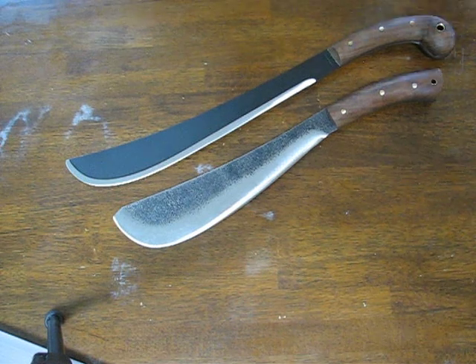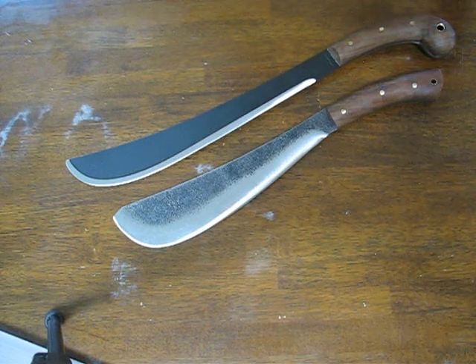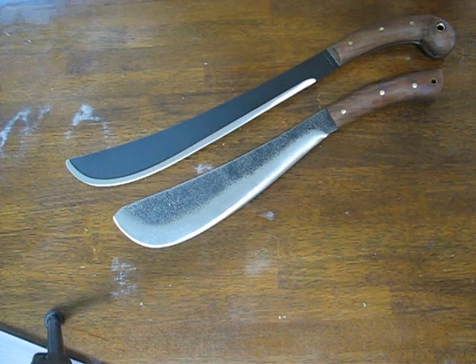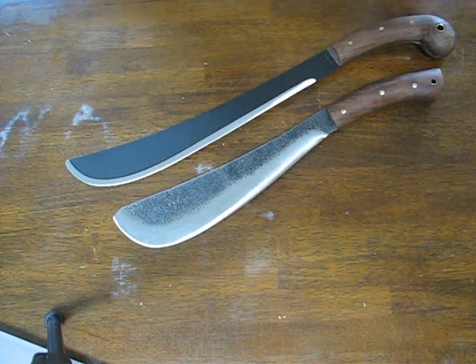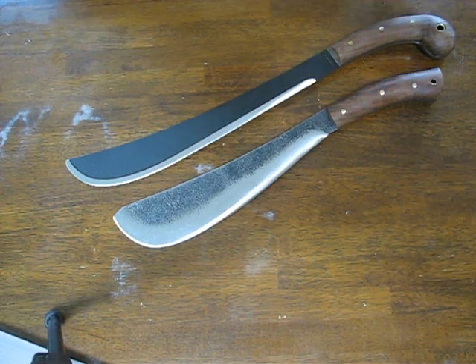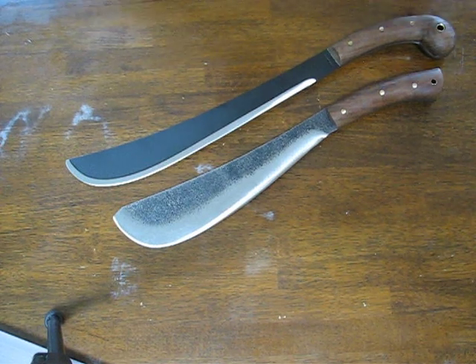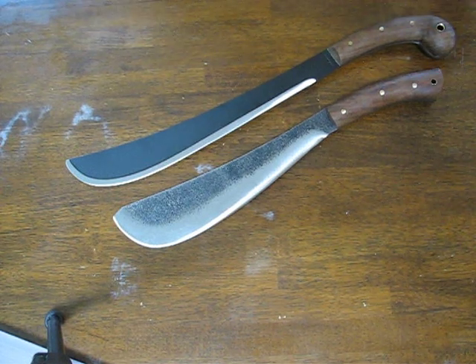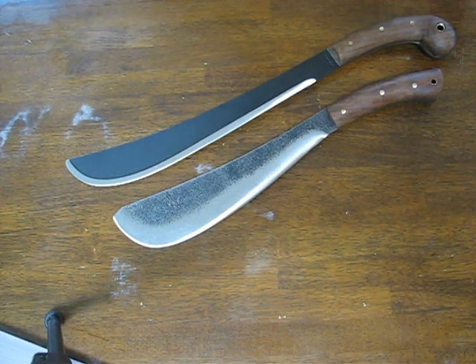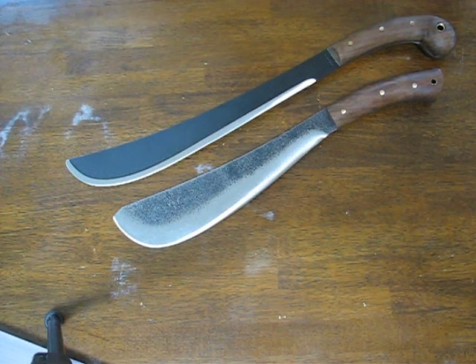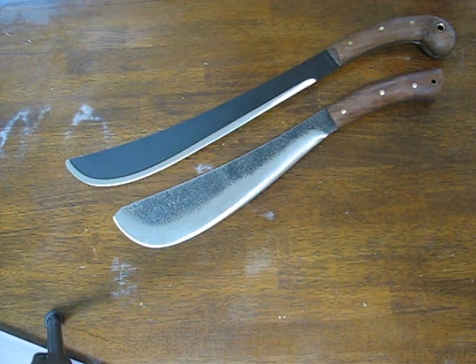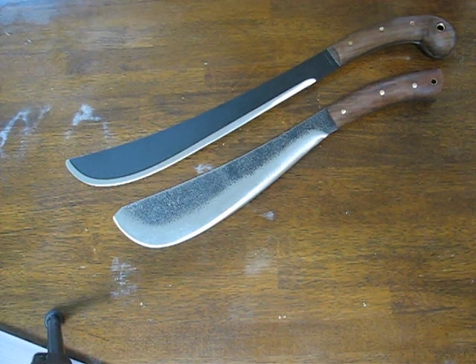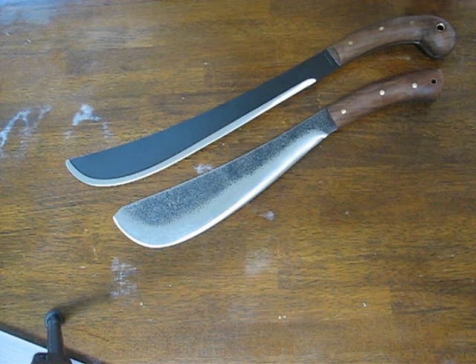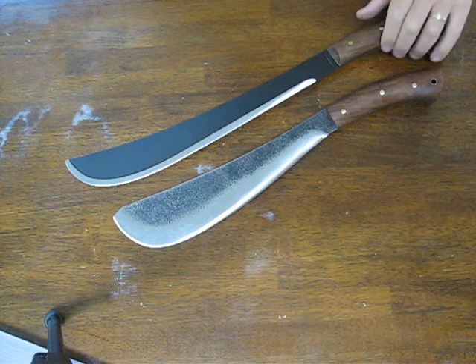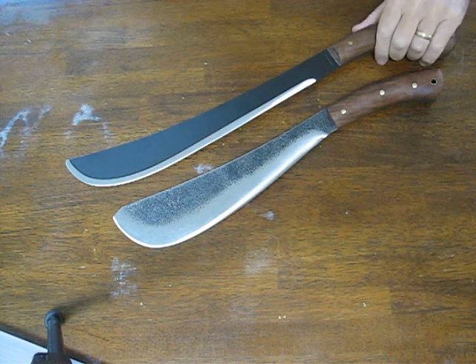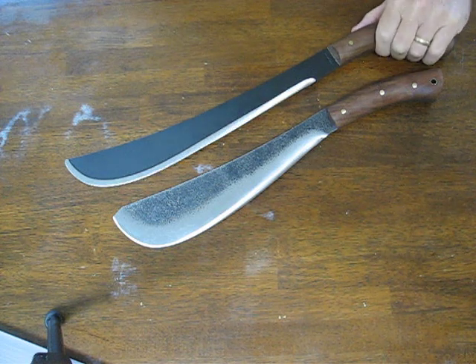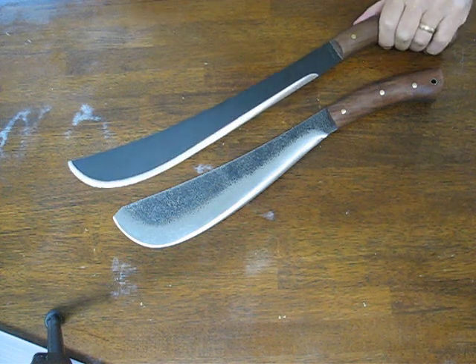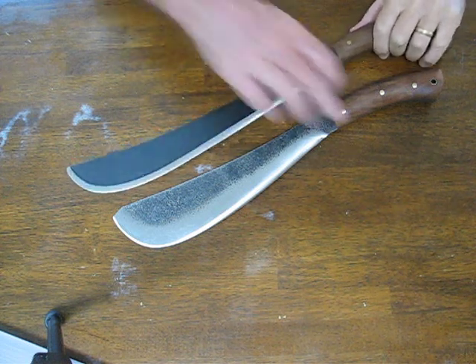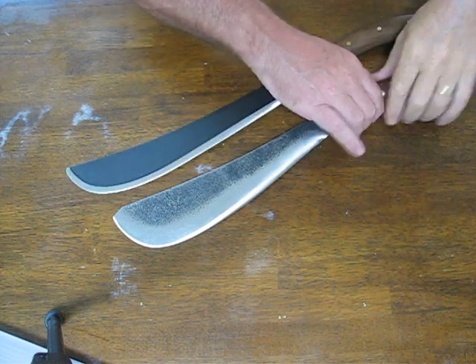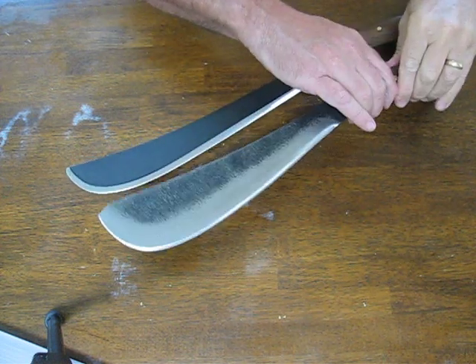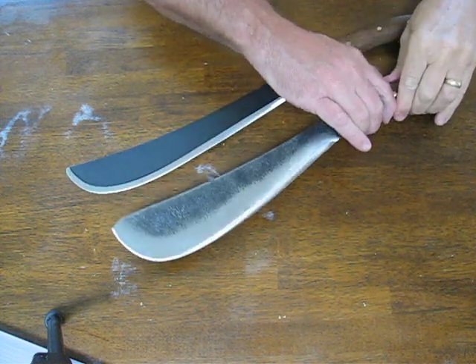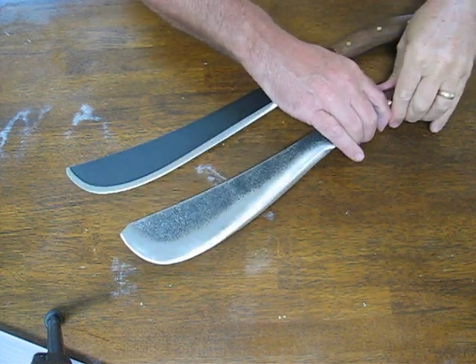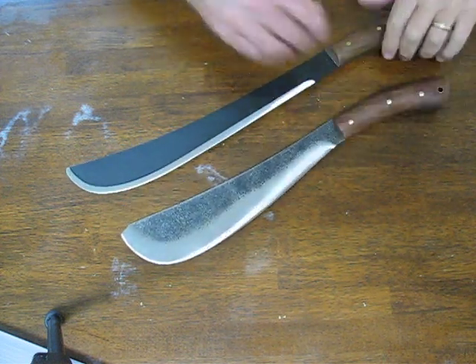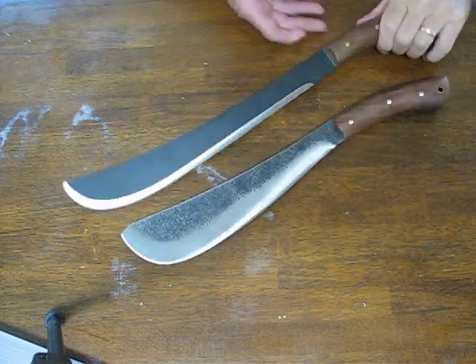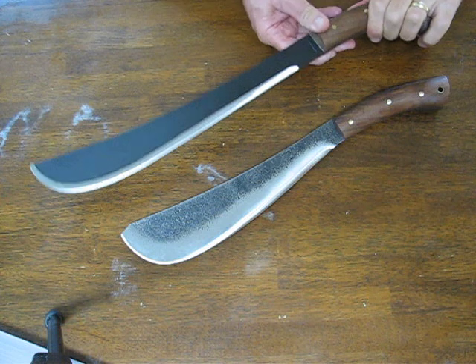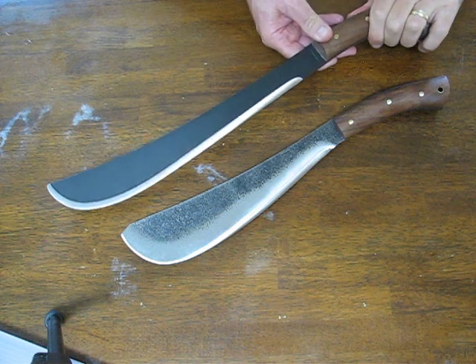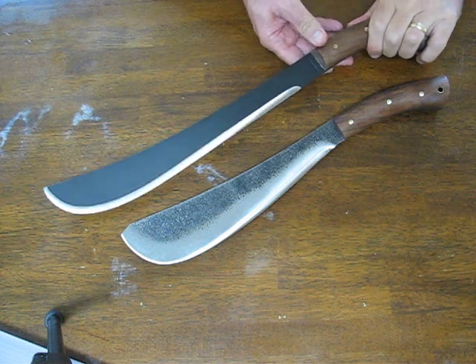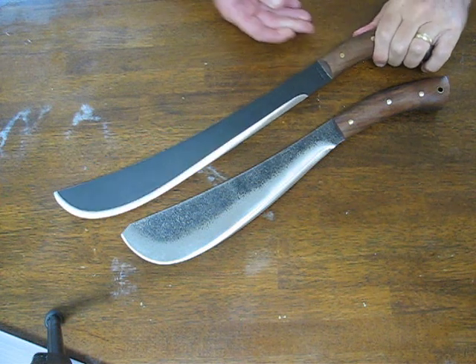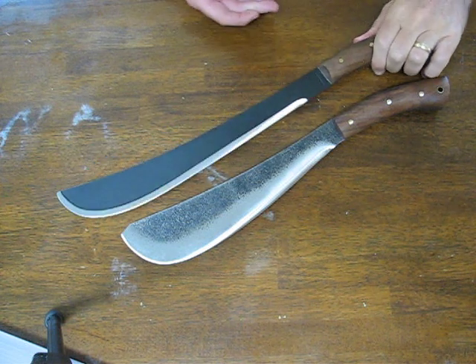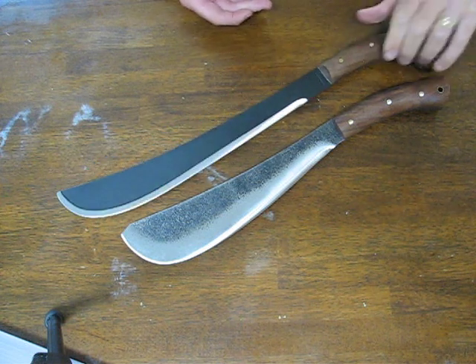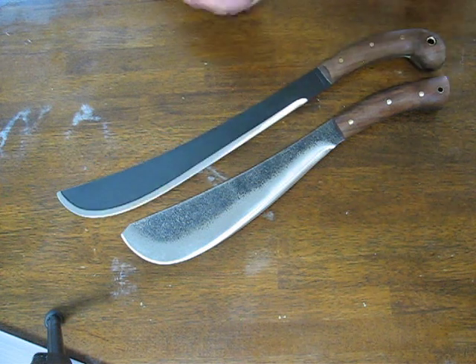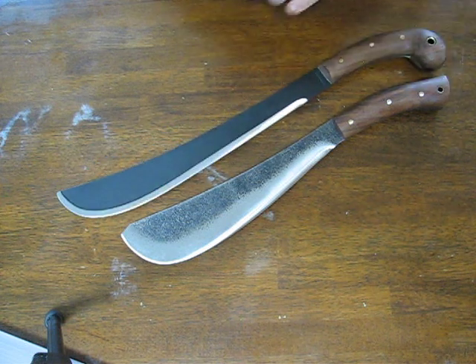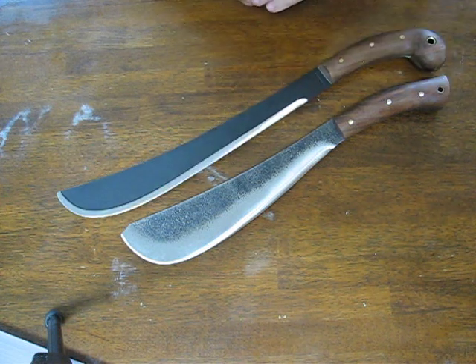Today on OssoGrandeKnives.com we are doing a side-by-side comparison of the Pack Golok Machete and the Golok Machete, both by Condor Knives.